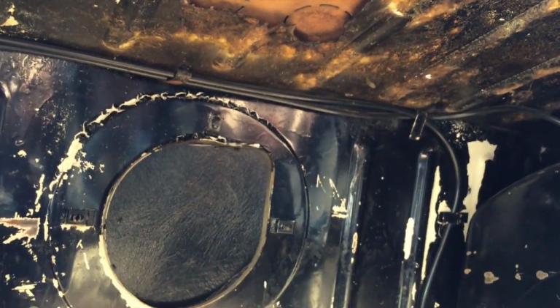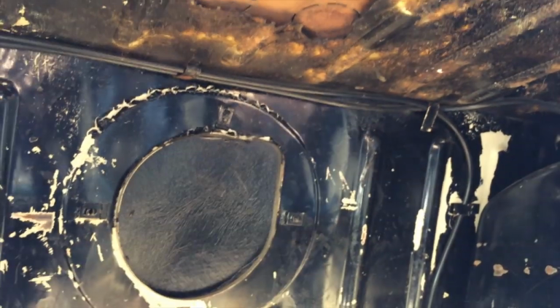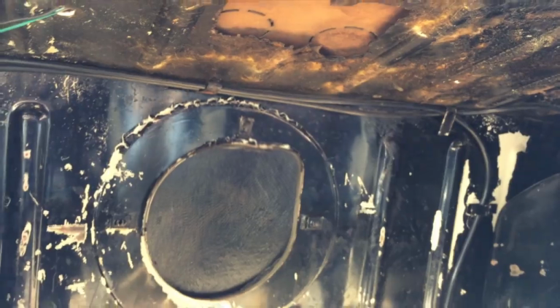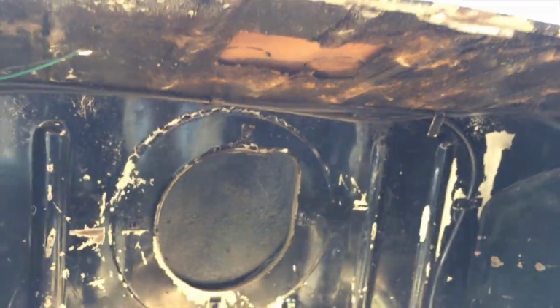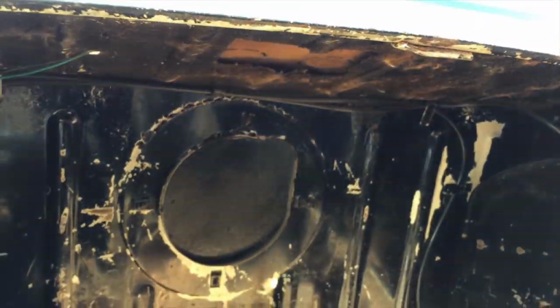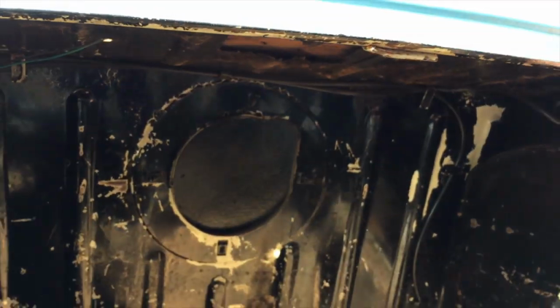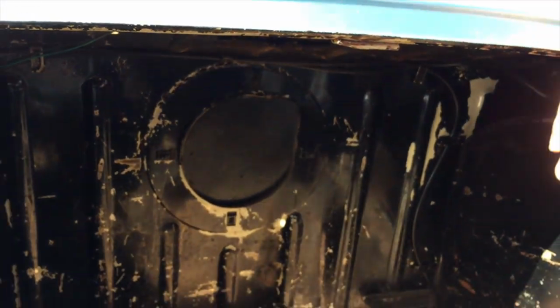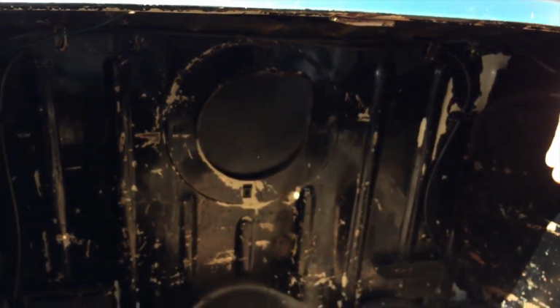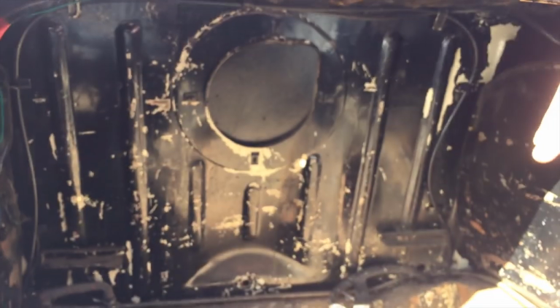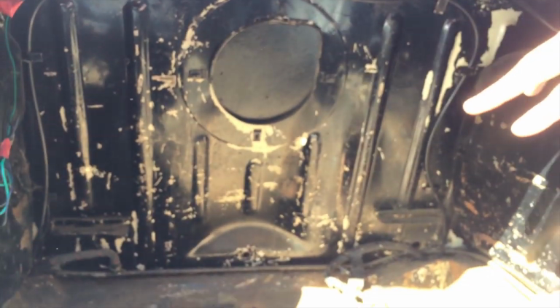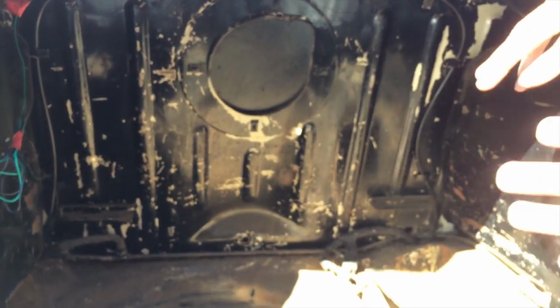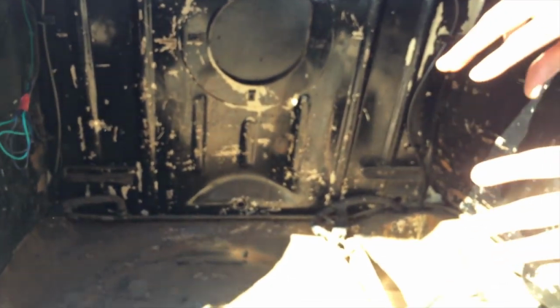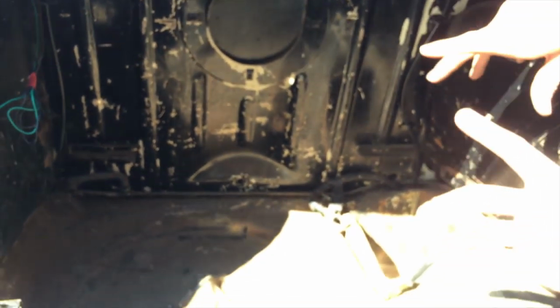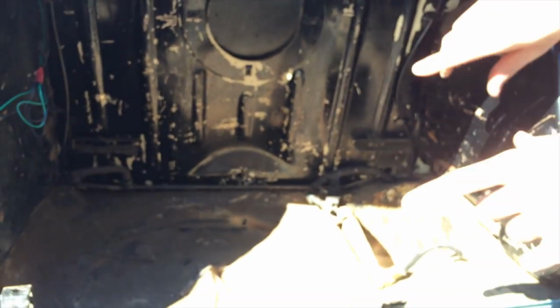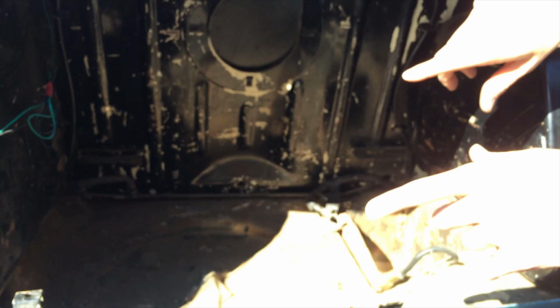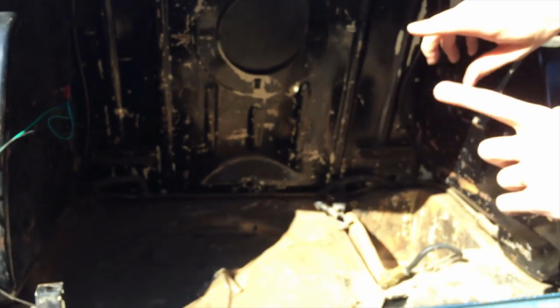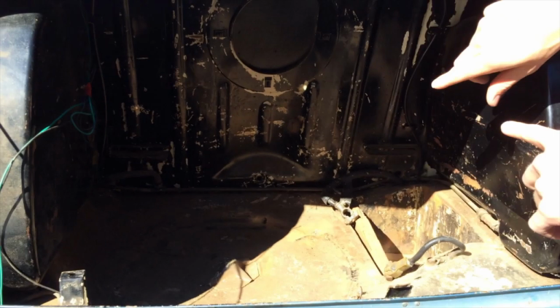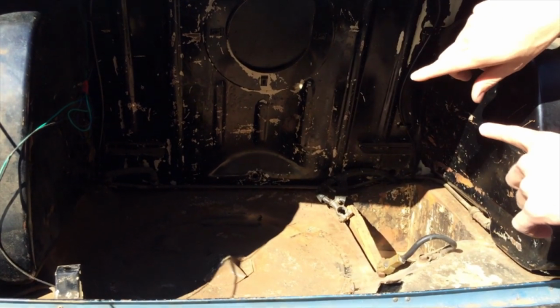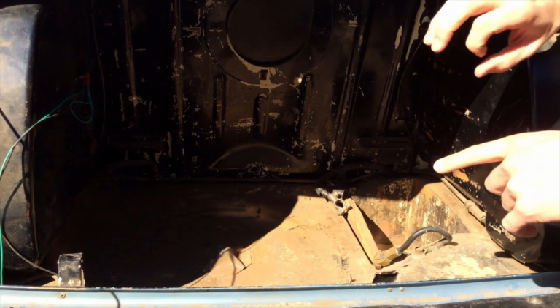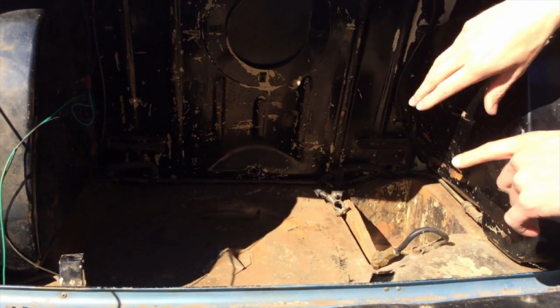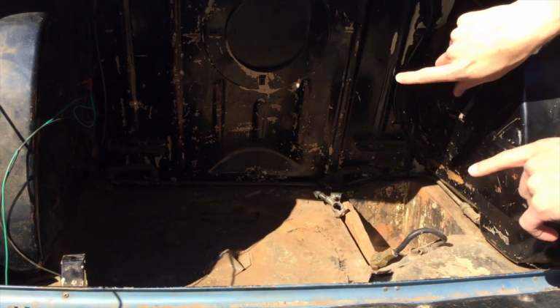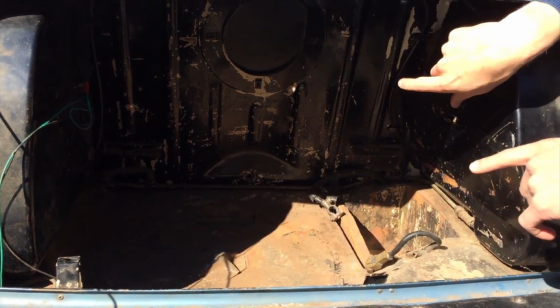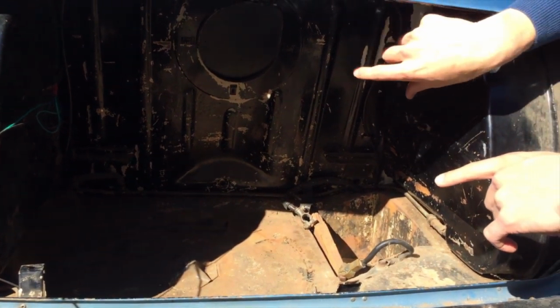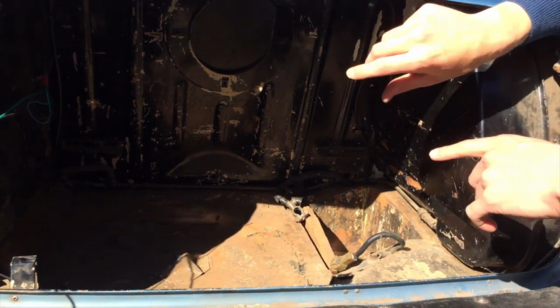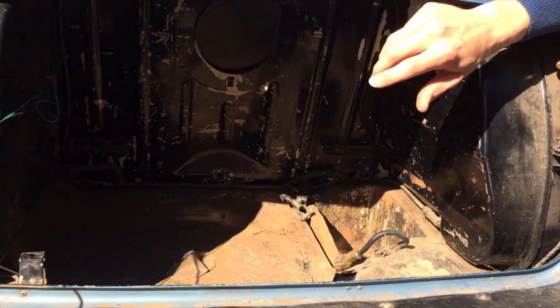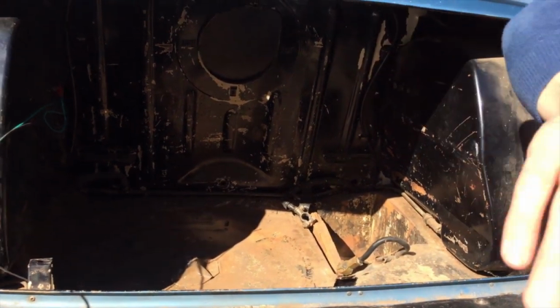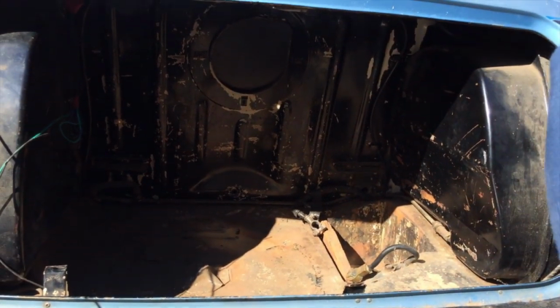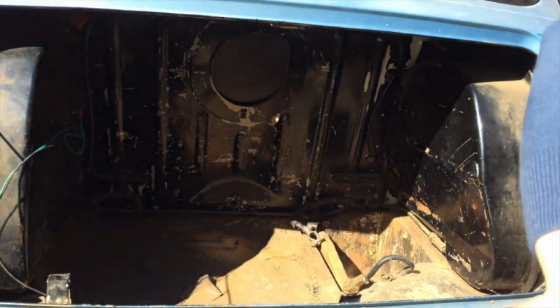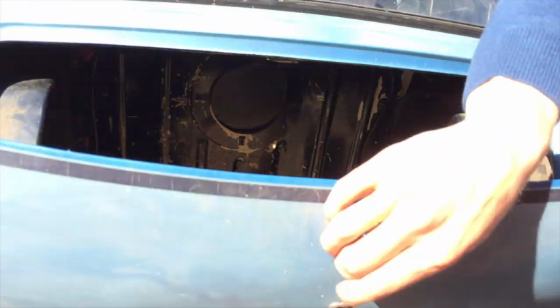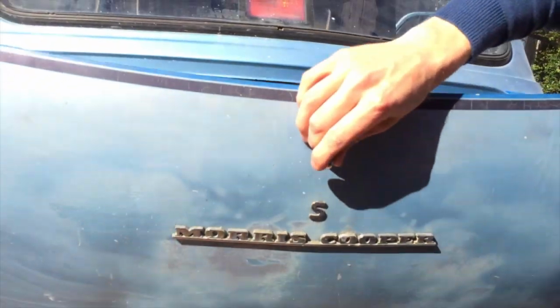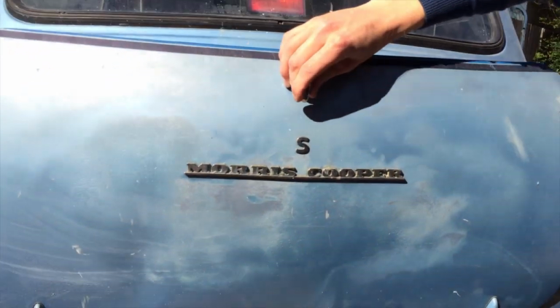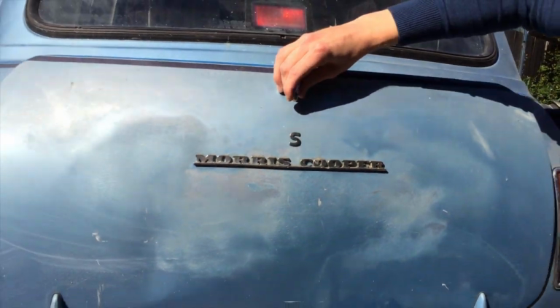There are a few other features we can't see here. In the subframe there's an electronic SU fuel pump. We can see the breather valve hole which comes through under the seat in the interior, so we'll move into the interior now and show you some of the unique features there.